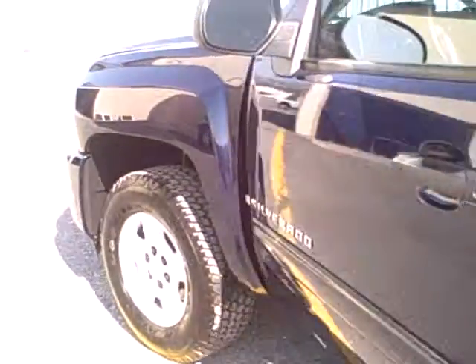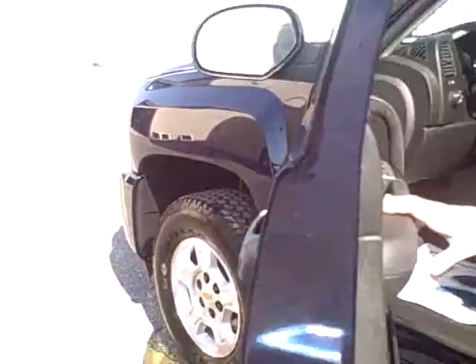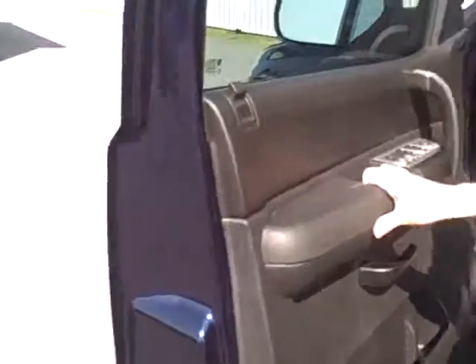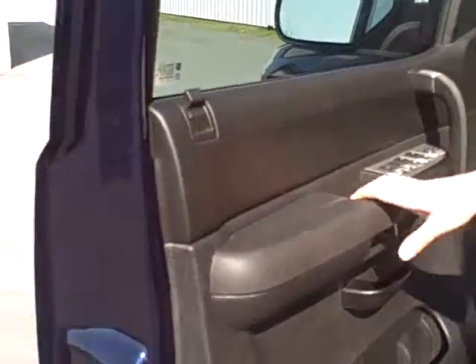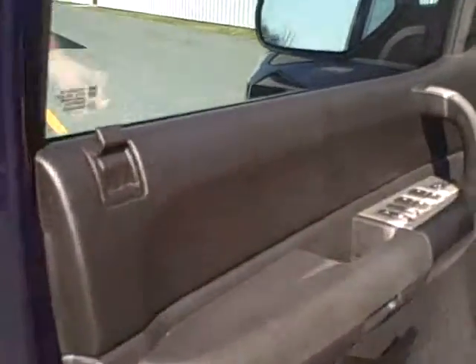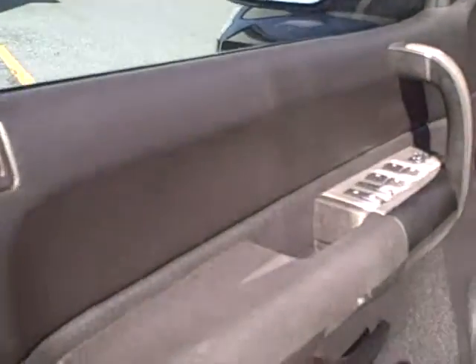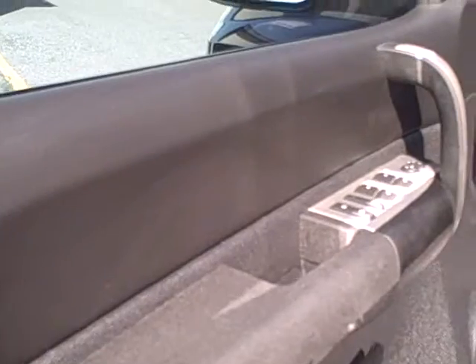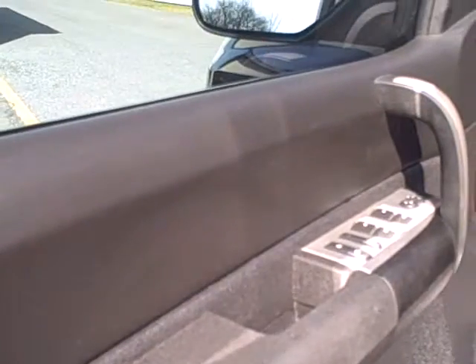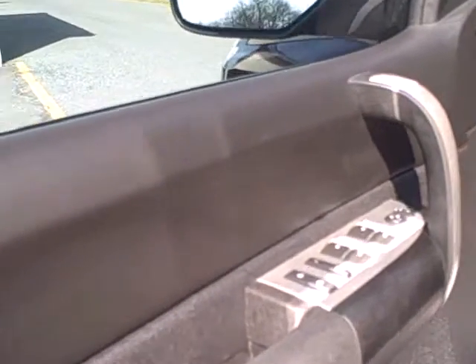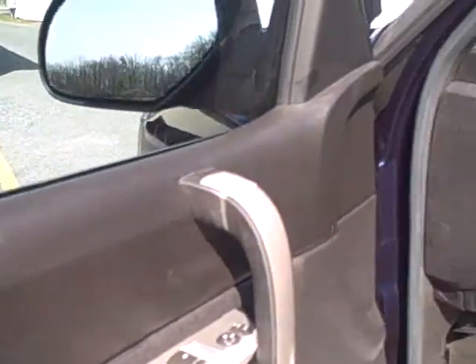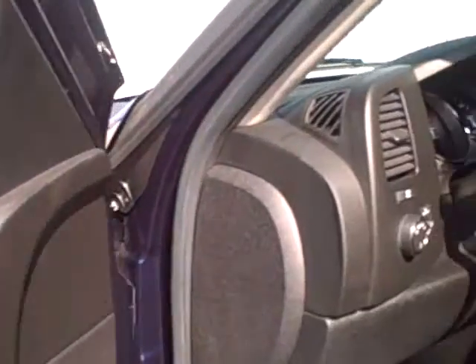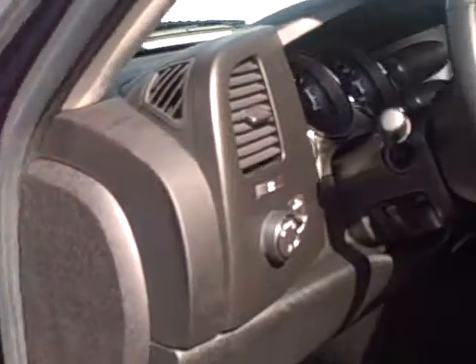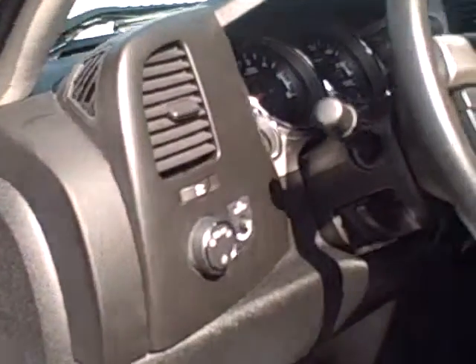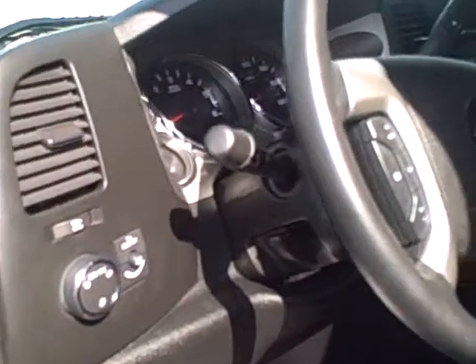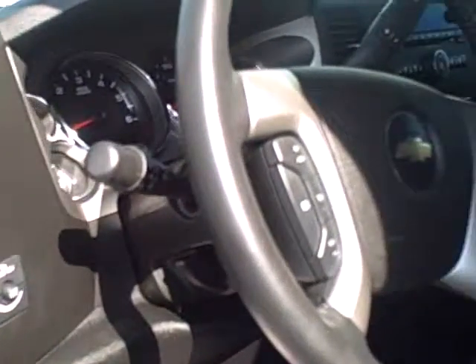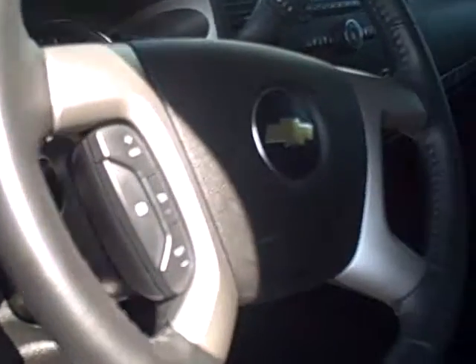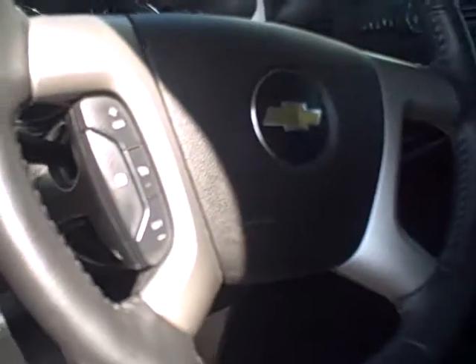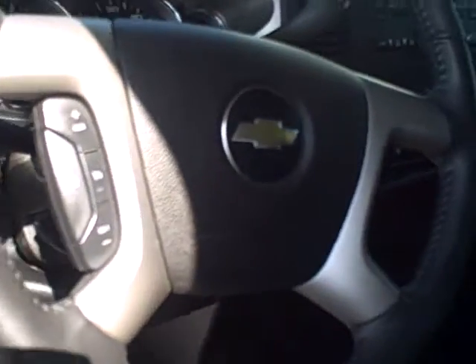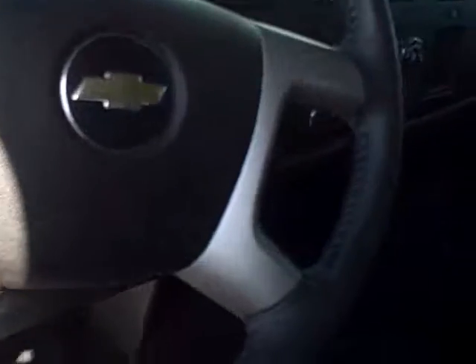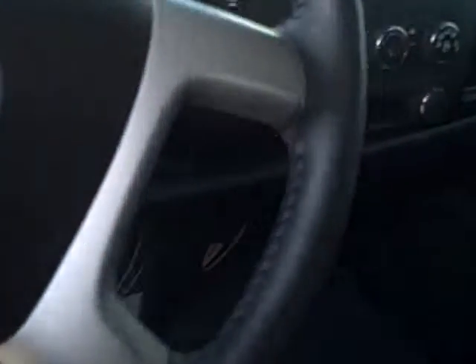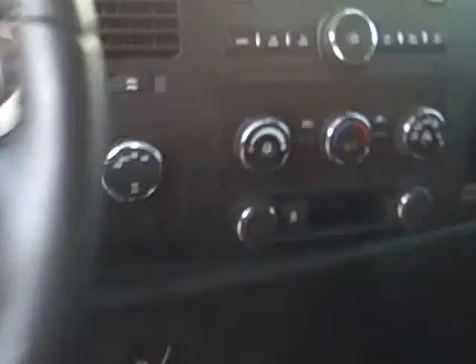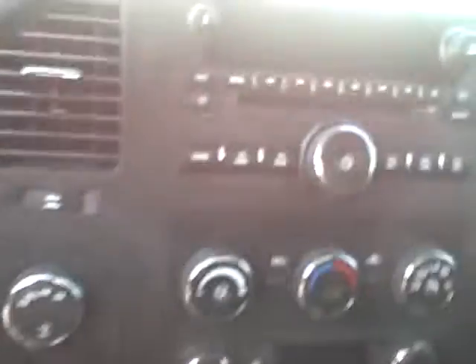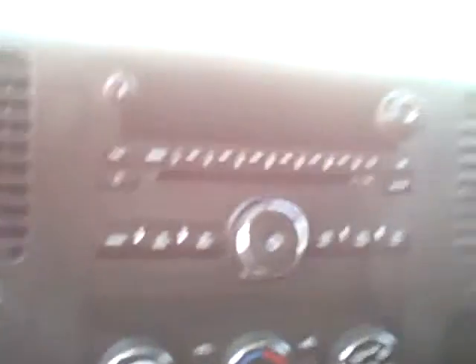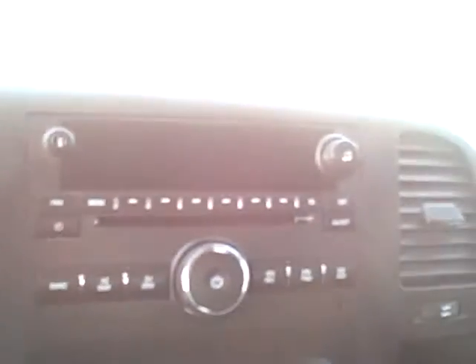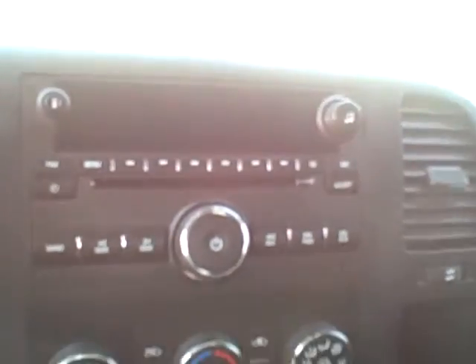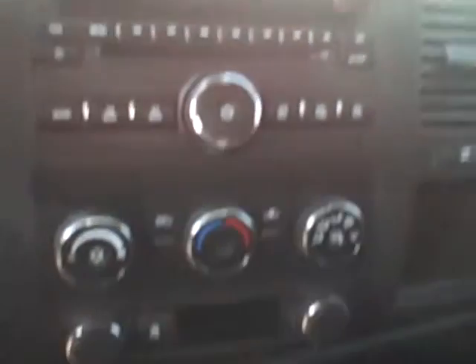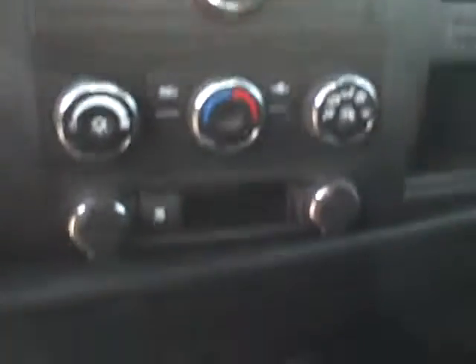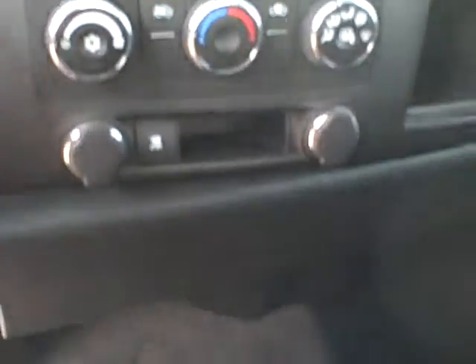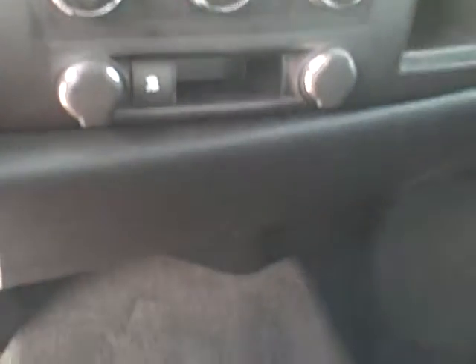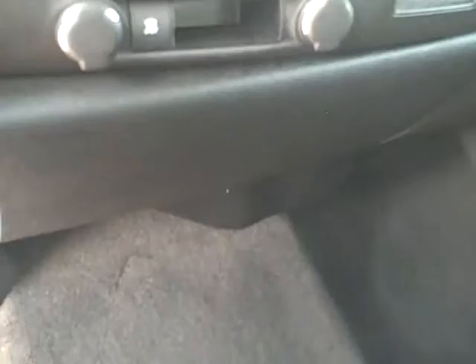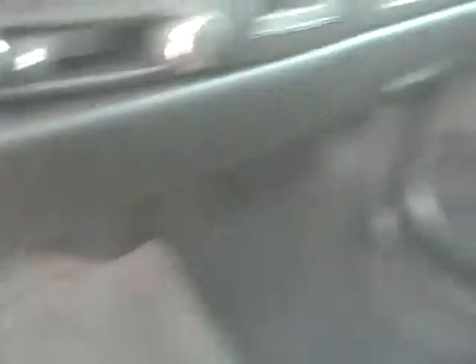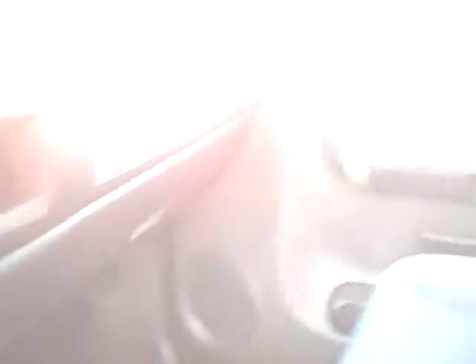As we enter into the front, you can see on the door the power windows, door locks, and mirrors. We have tilt steering and cruise control — your cruise control is right on the steering wheel. AM/FM CD player with MP3 capability.